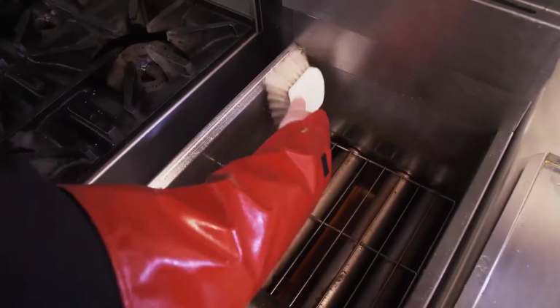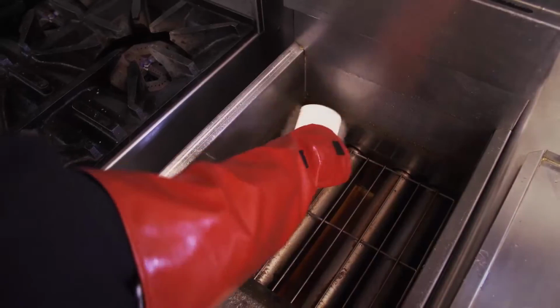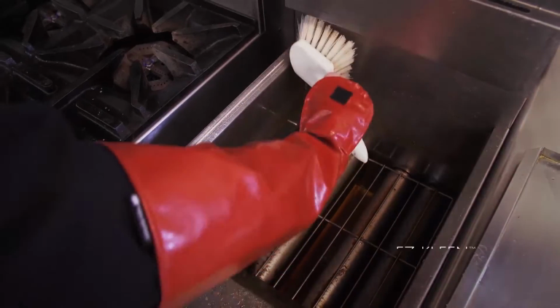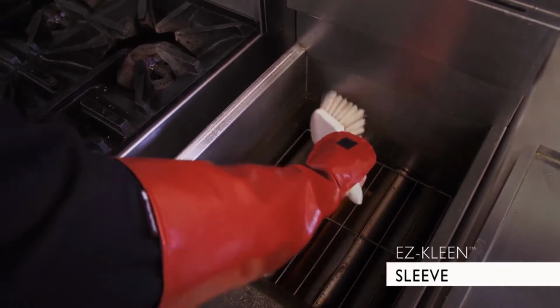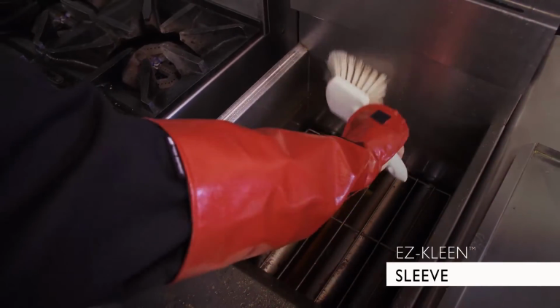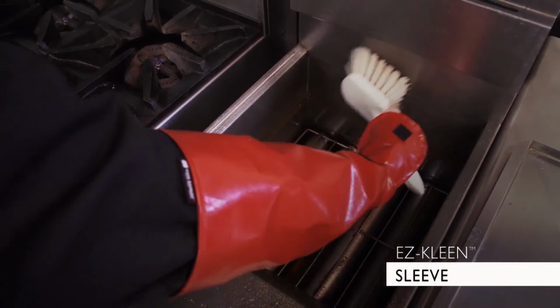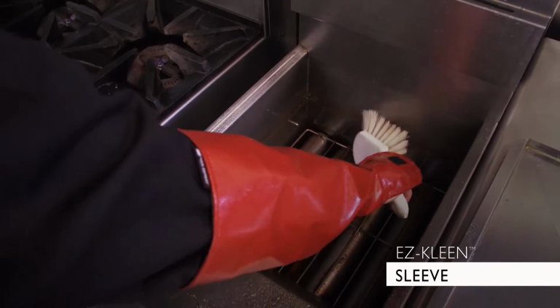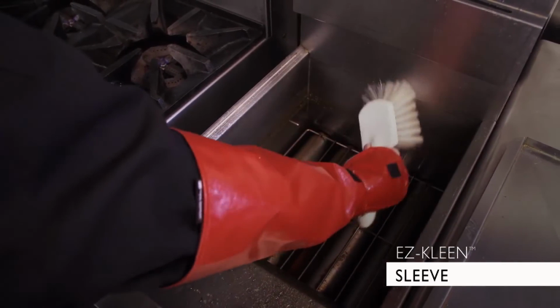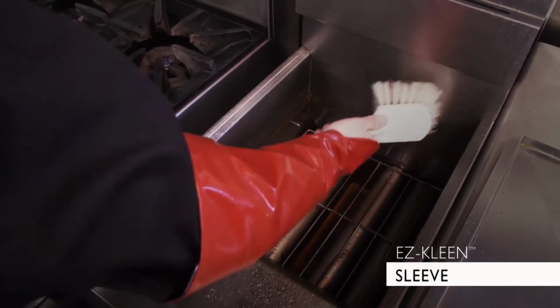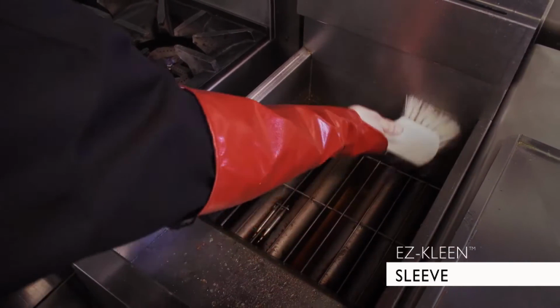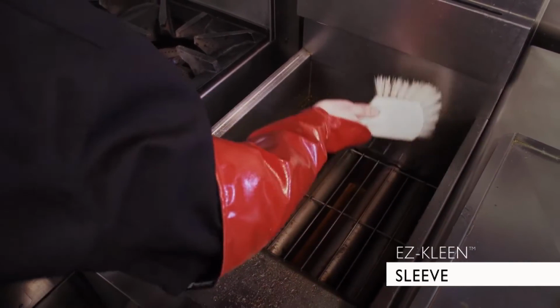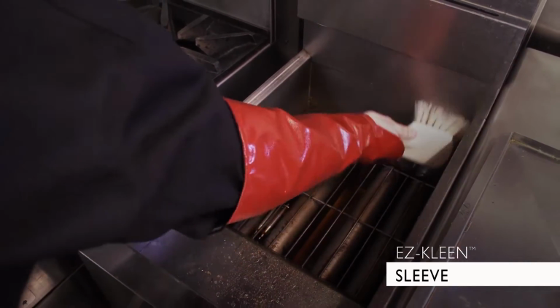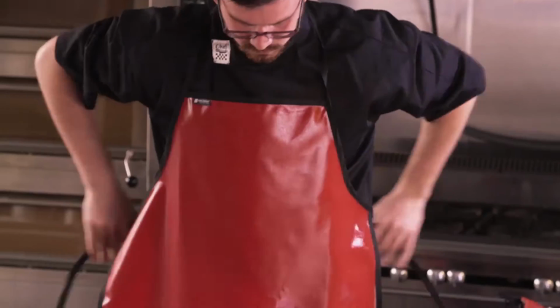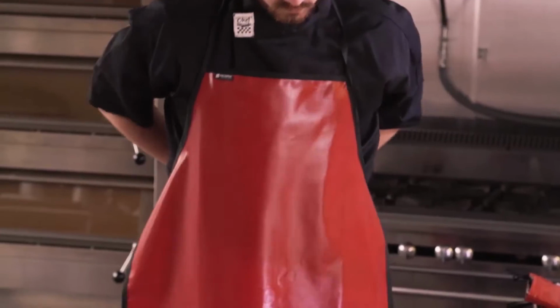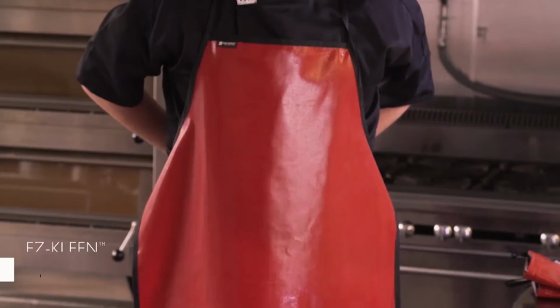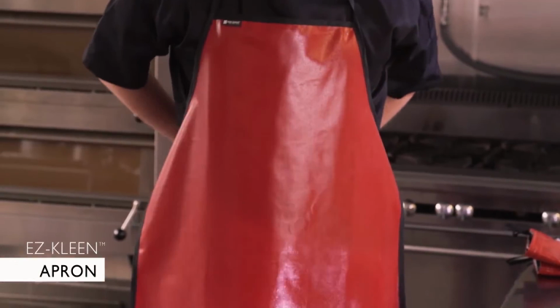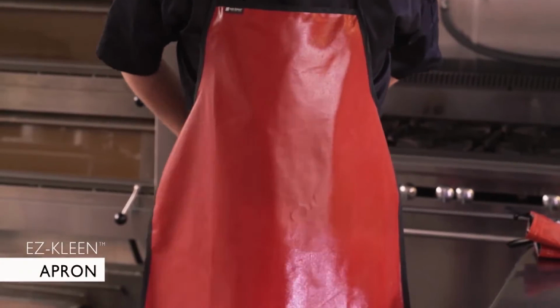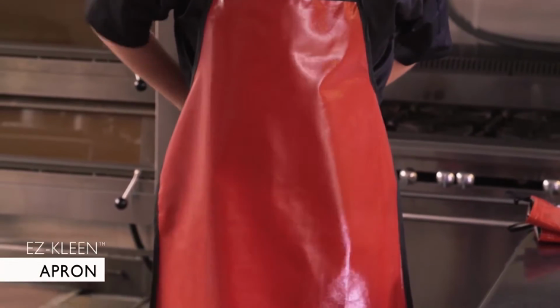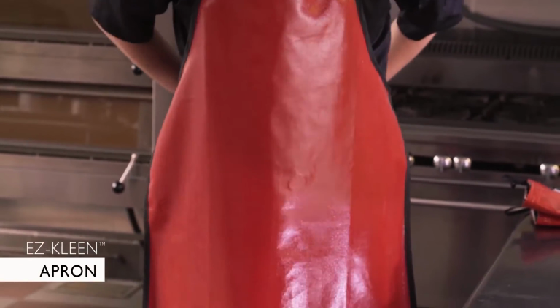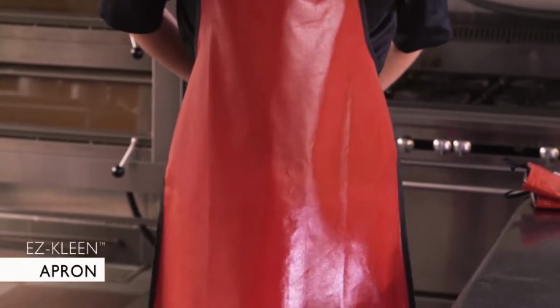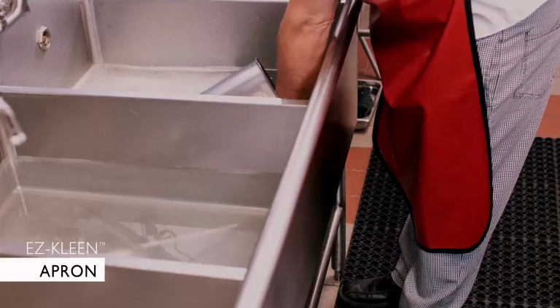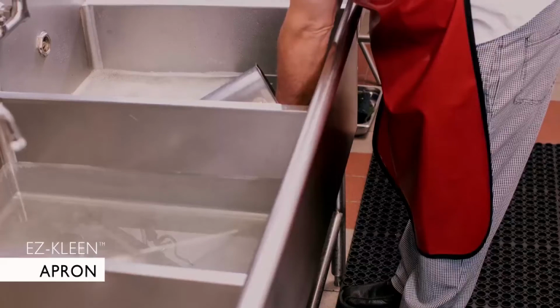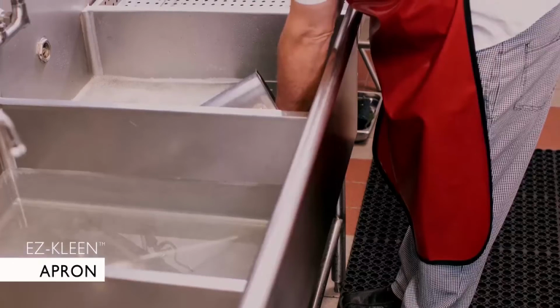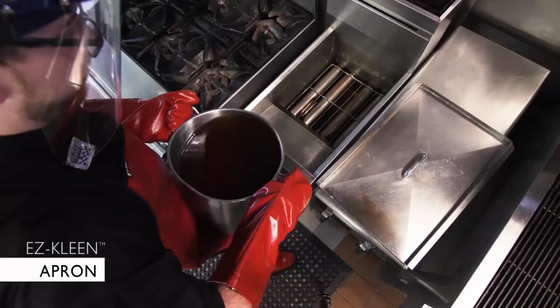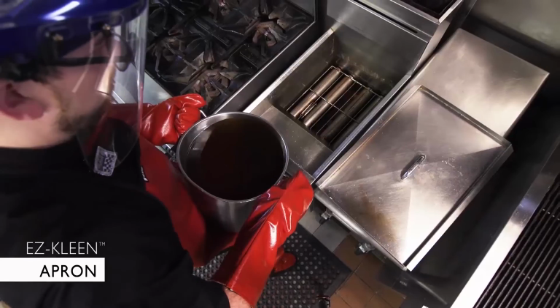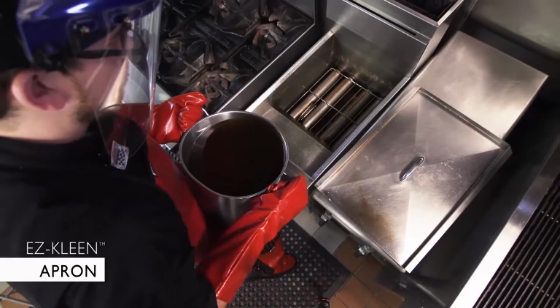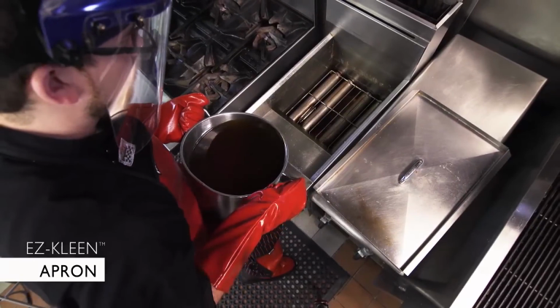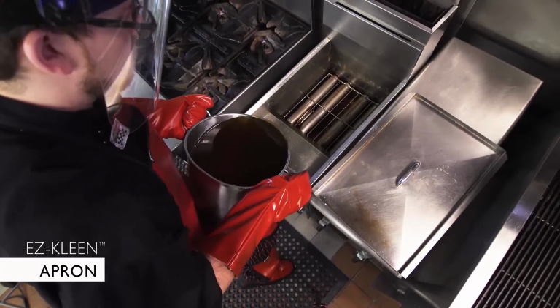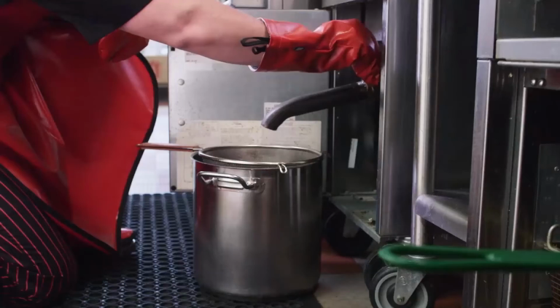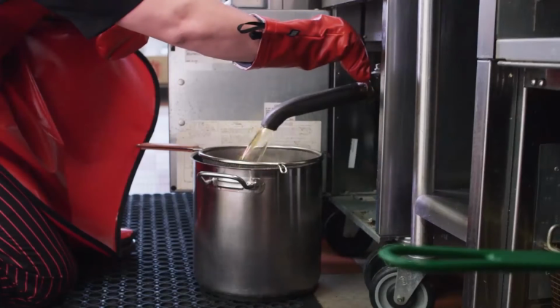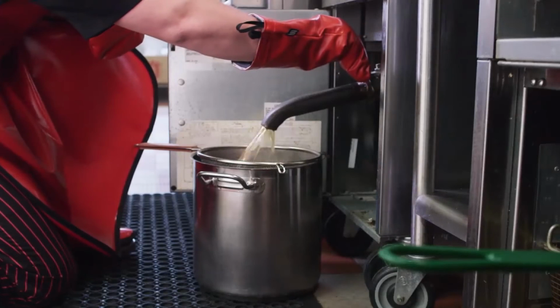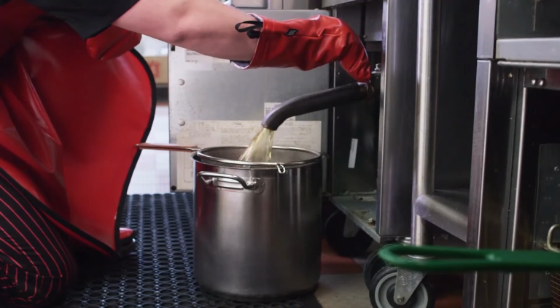The EZClean sleeve provides a protective splash guard during hazardous tasks. The versatile EZClean apron takes care of the torso from the dishwasher to the fryer, as well as other cleanup chores or chemical exposure.